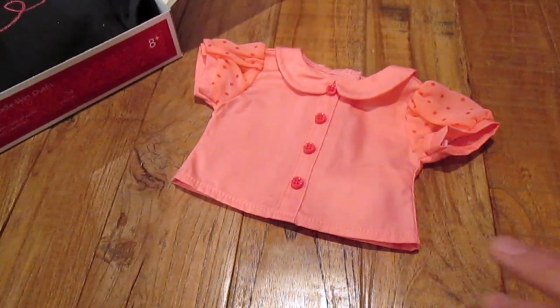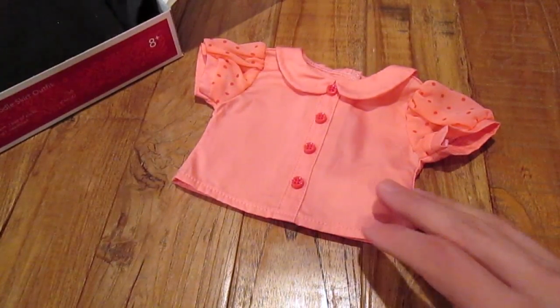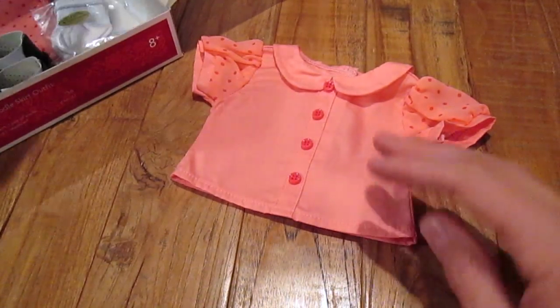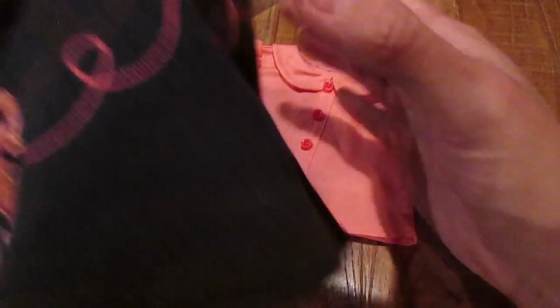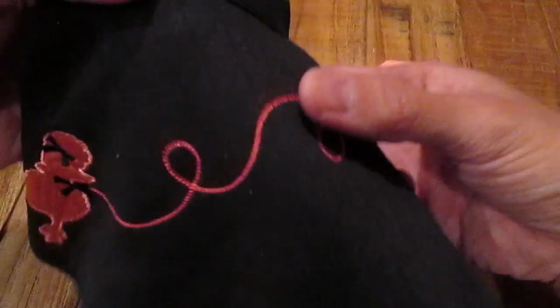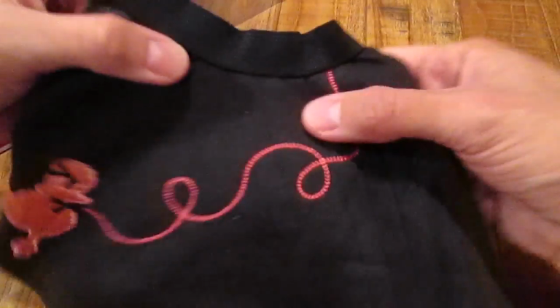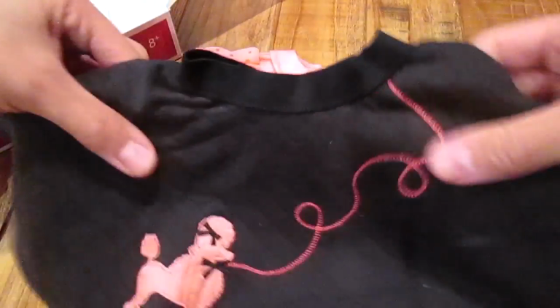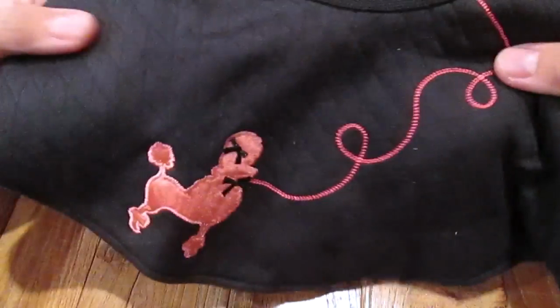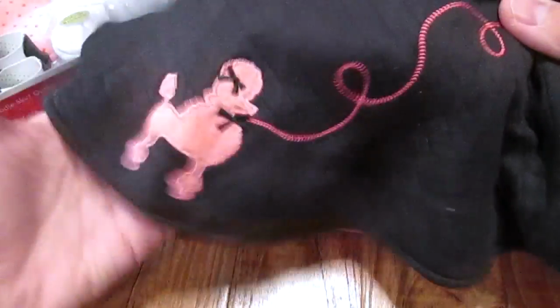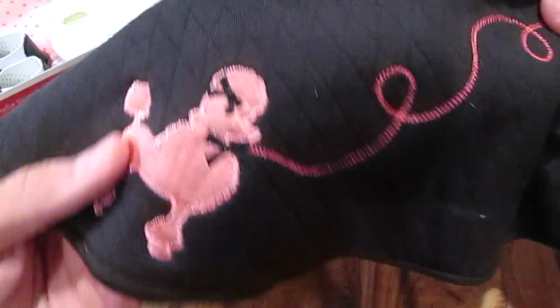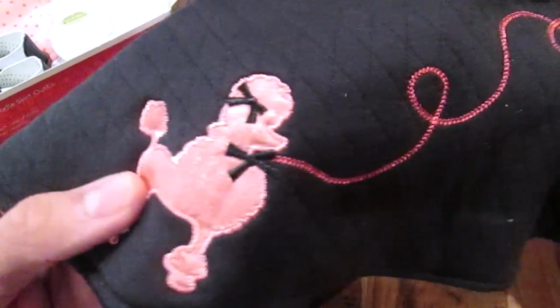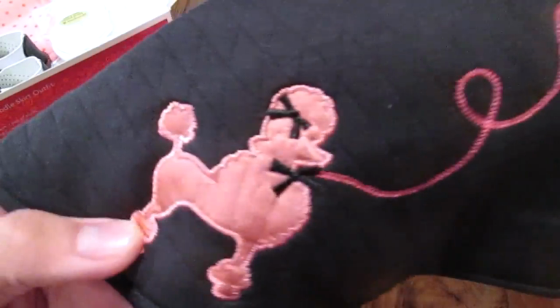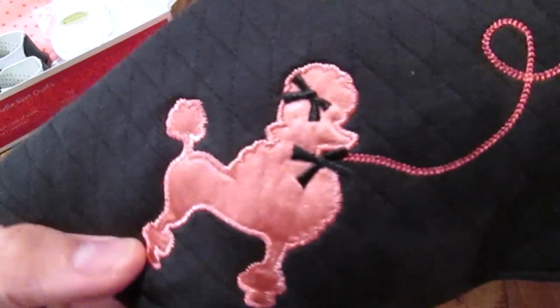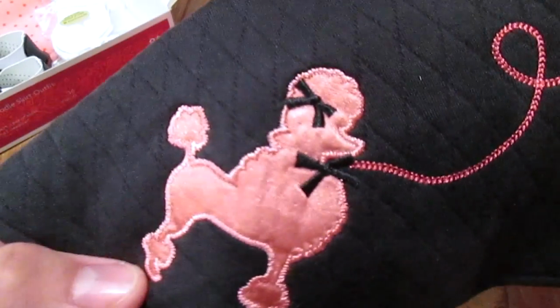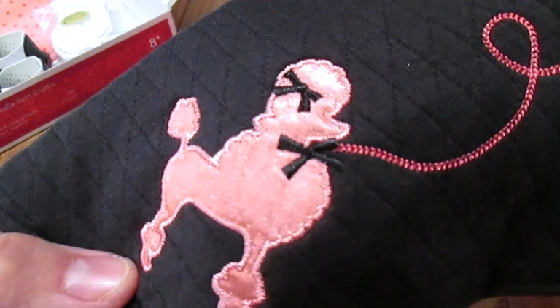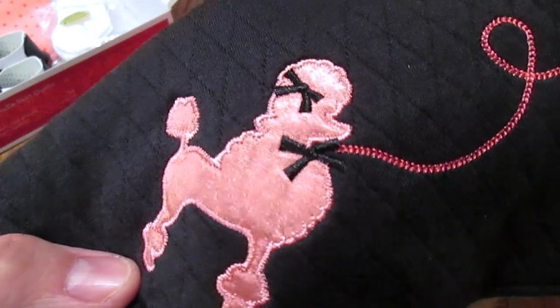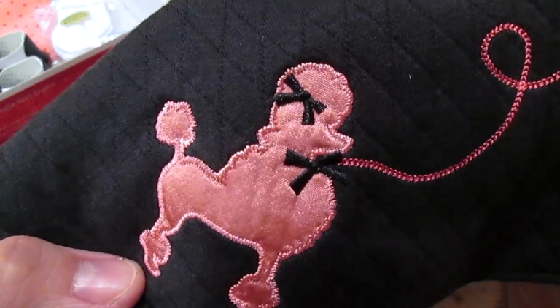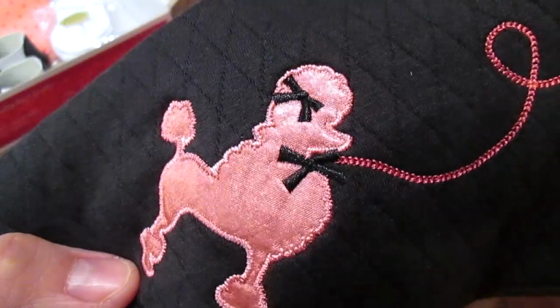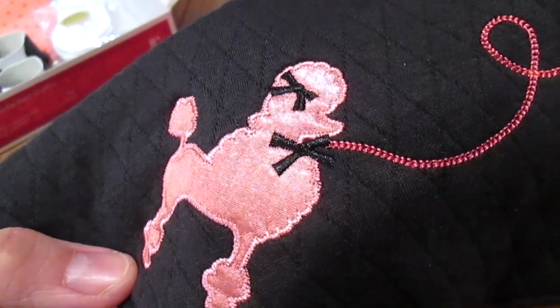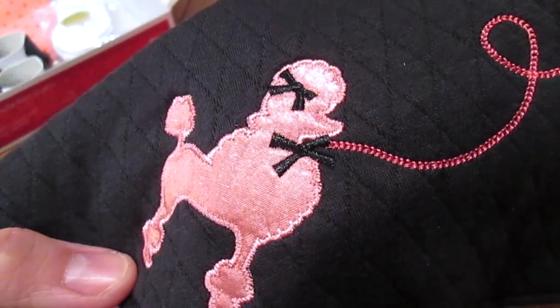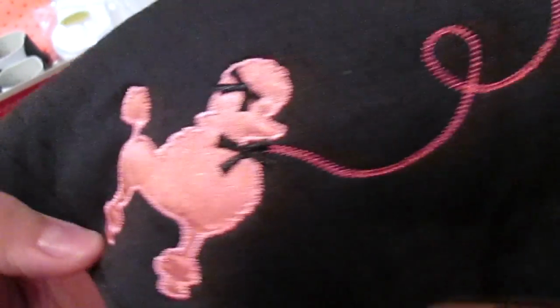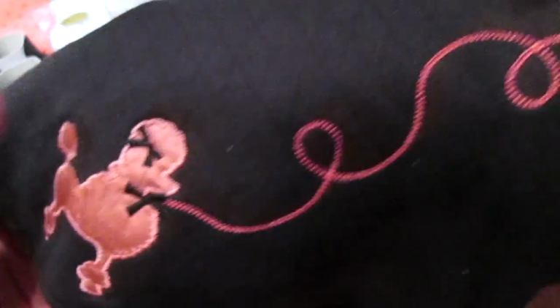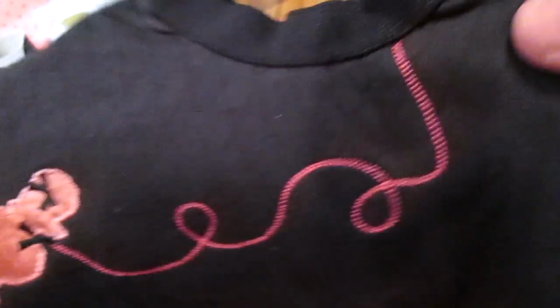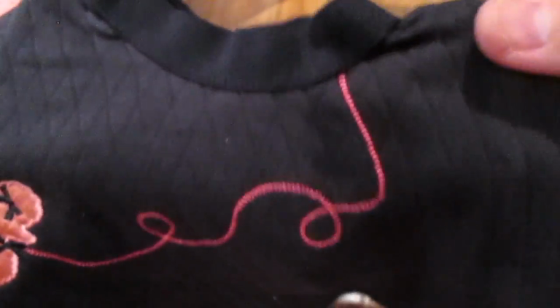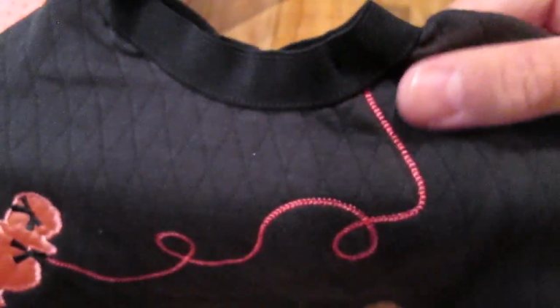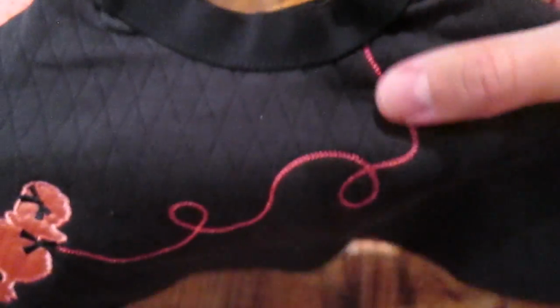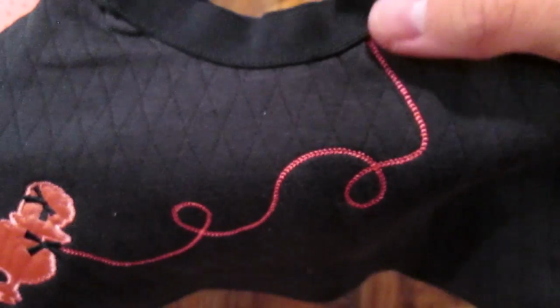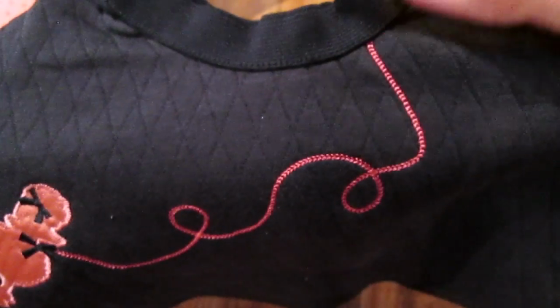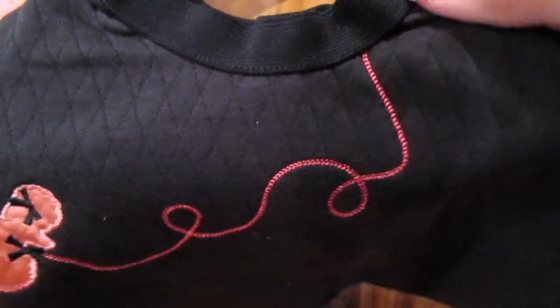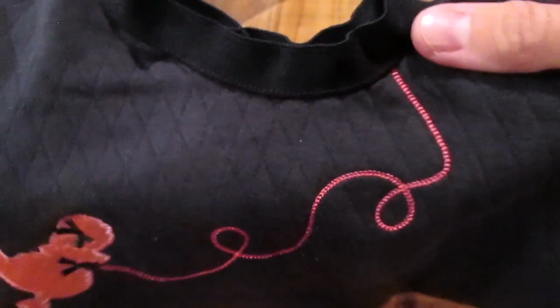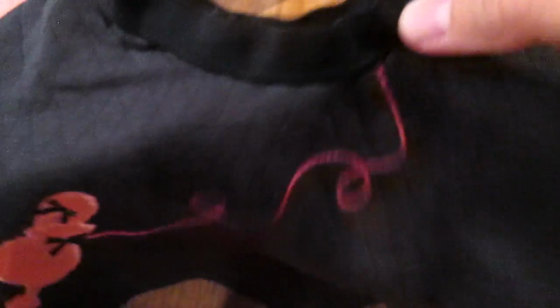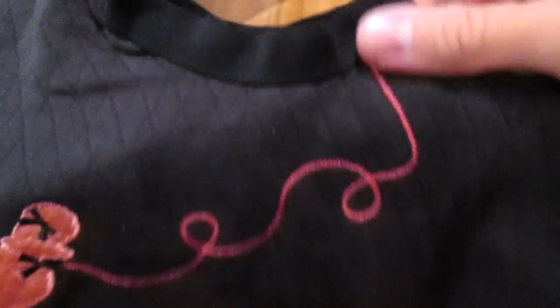And here is the skirt. Take a look at this poodle — this really cute little poodle — and the little leash that goes all the way up to the waistband. This is so precious.